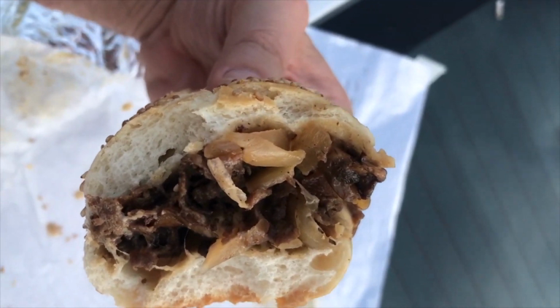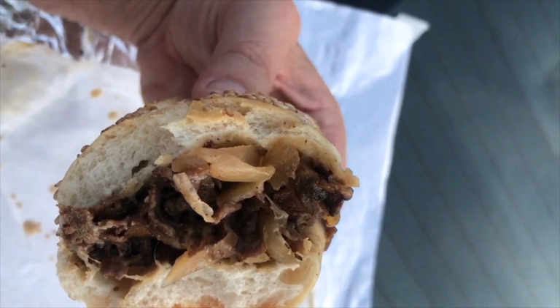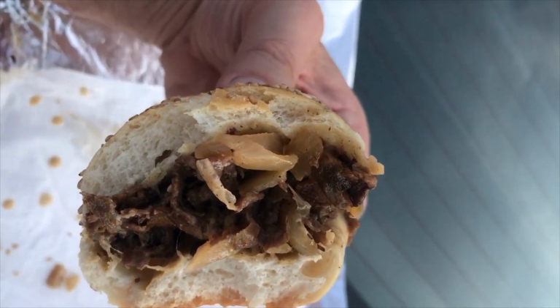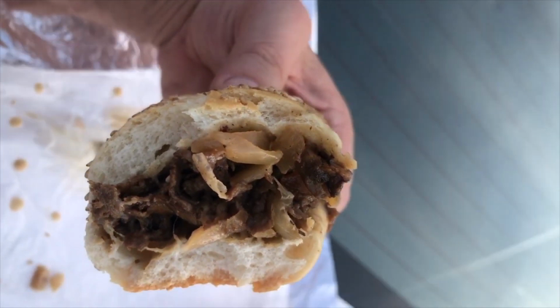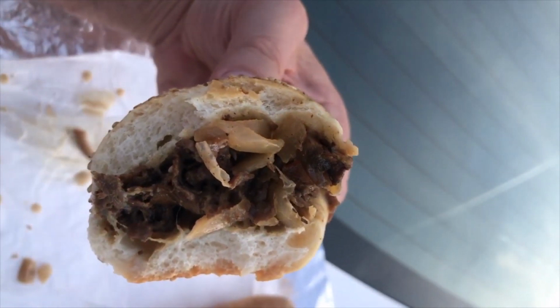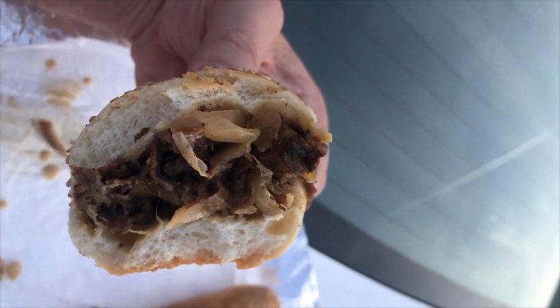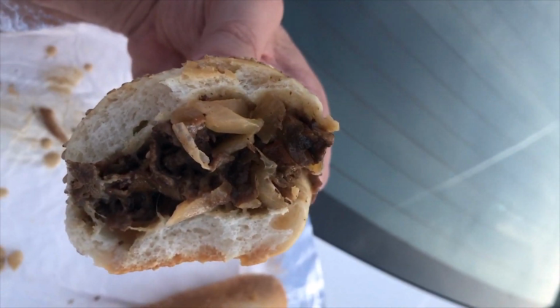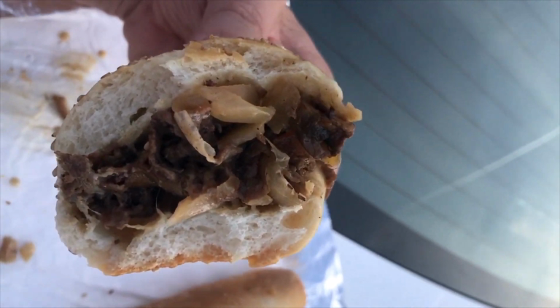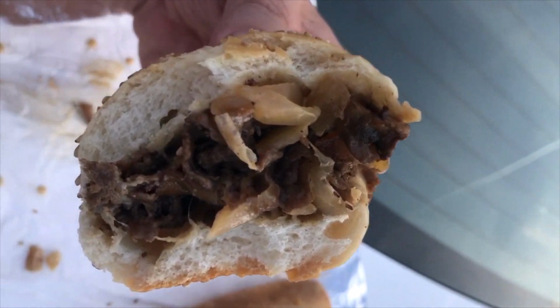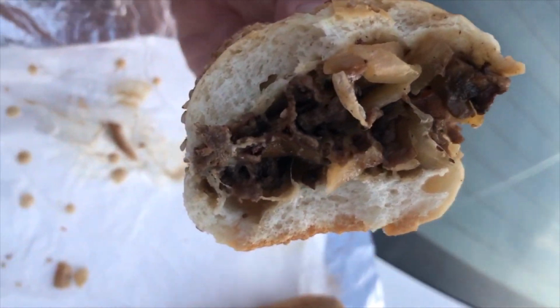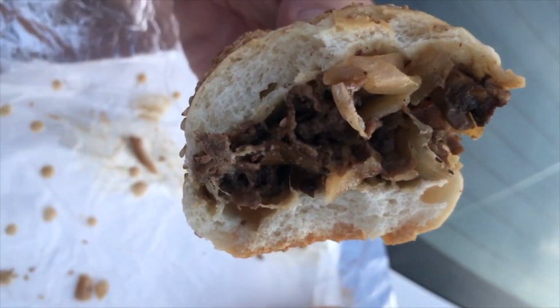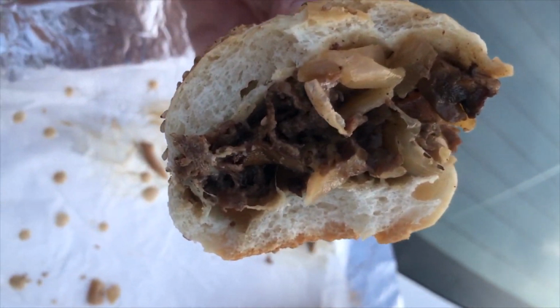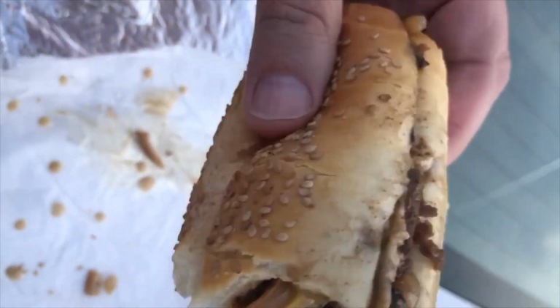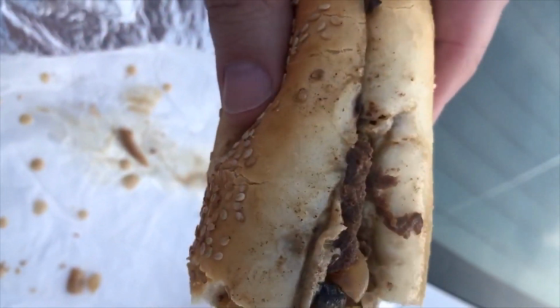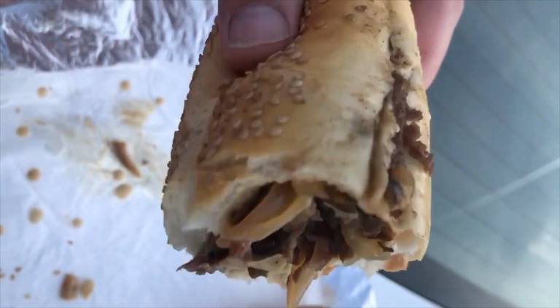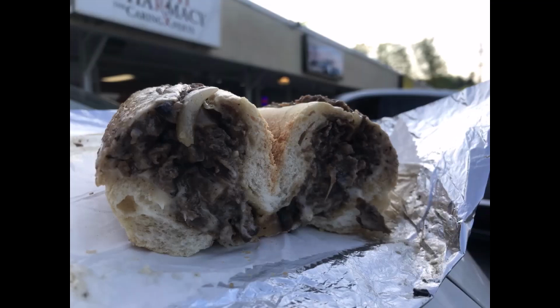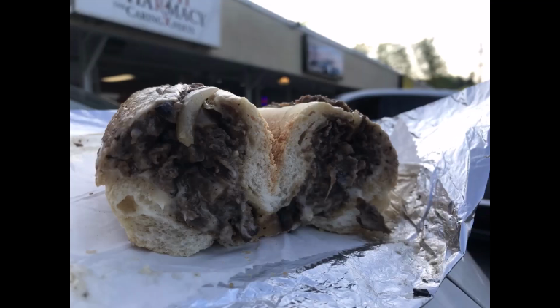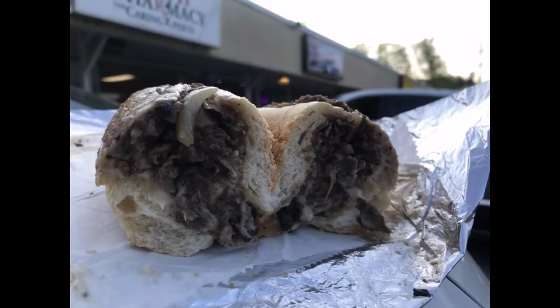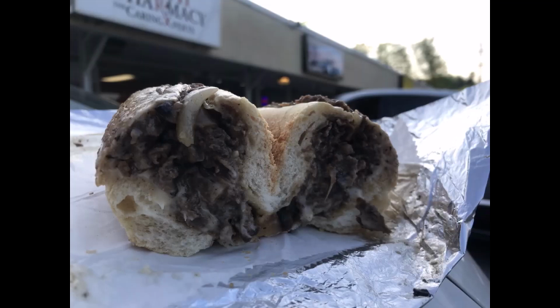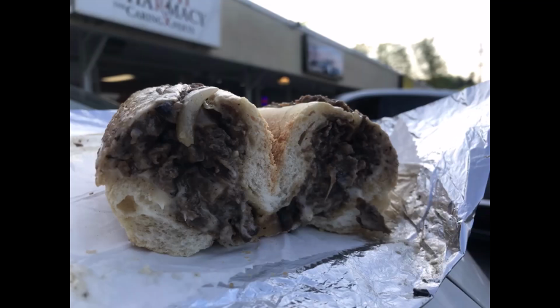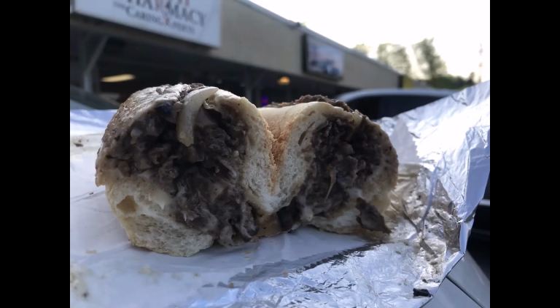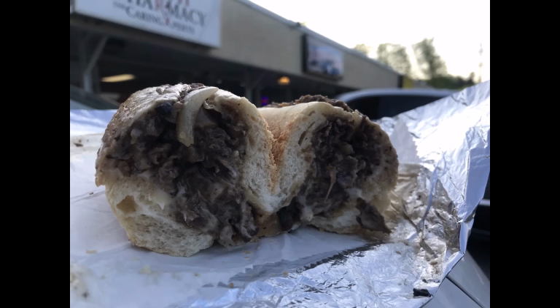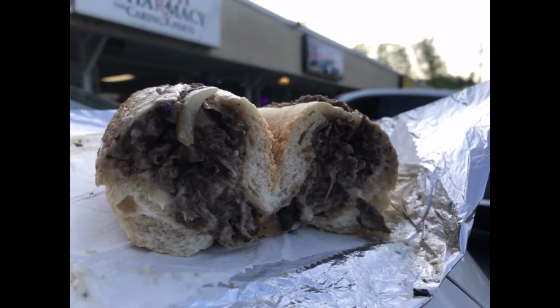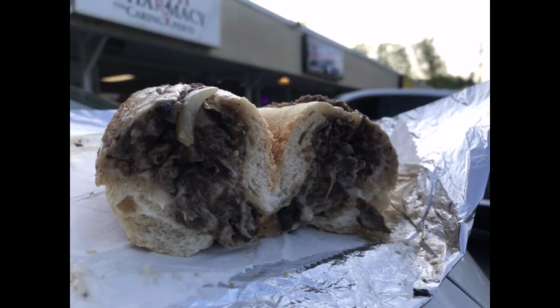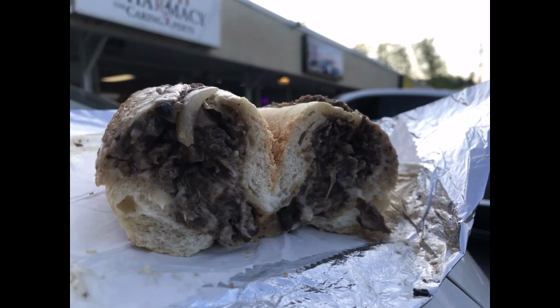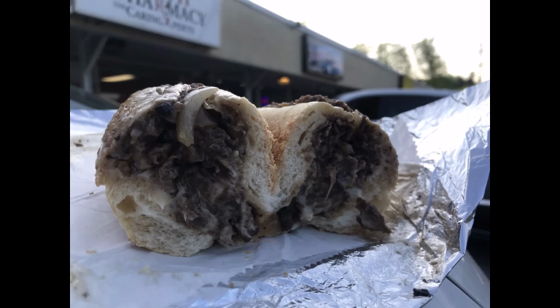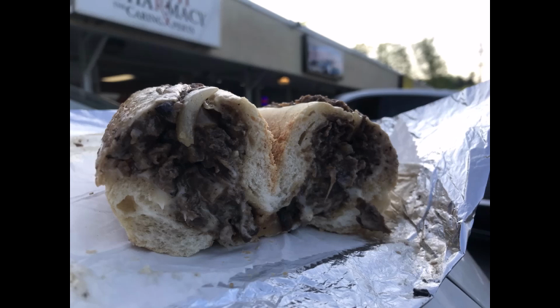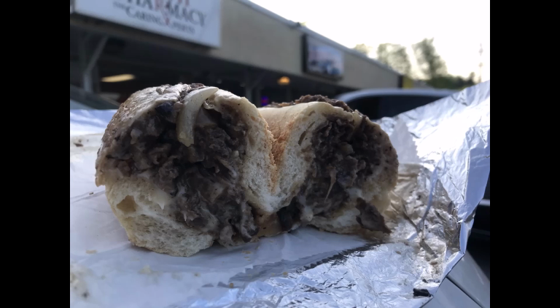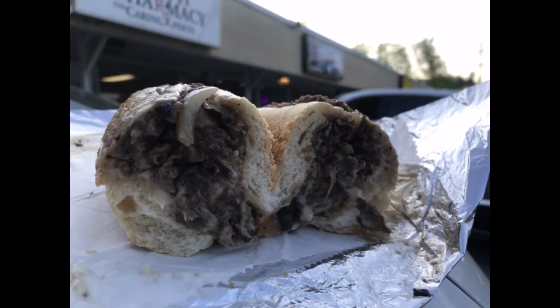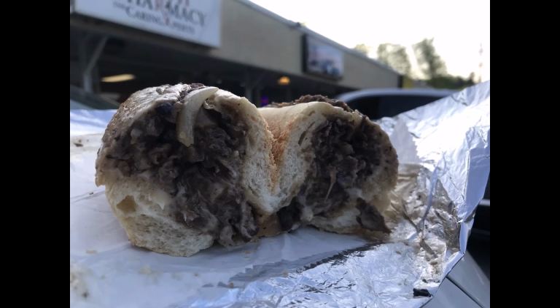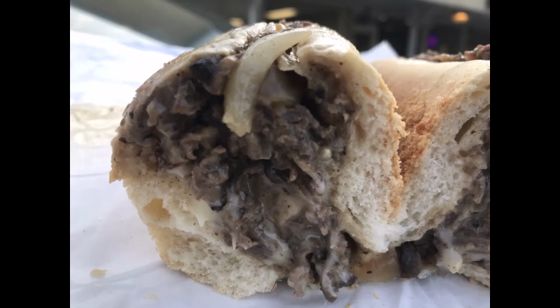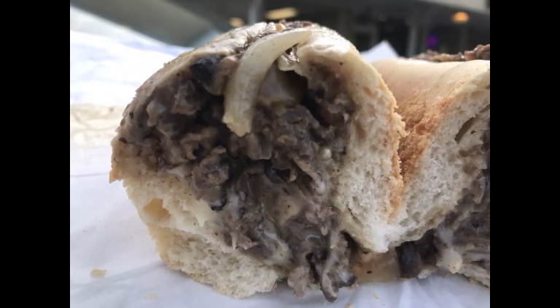Mushrooms, I guess, kind of got lost. The roll — that roll. Roll looked good, but it did not eat well. Ate very bready. It was like a weird denseness to the roll that just didn't work.